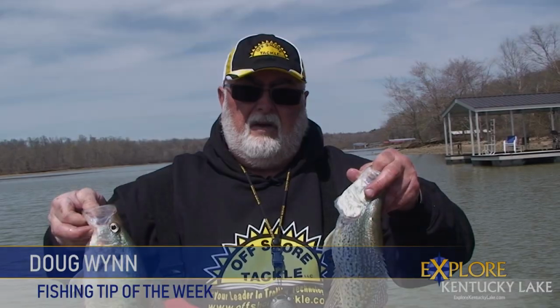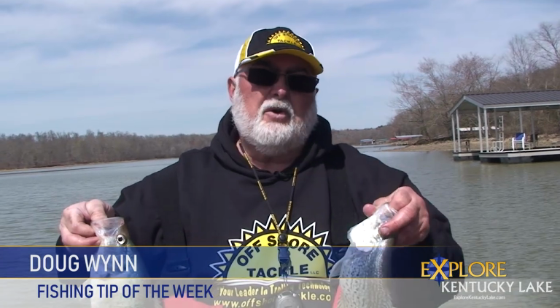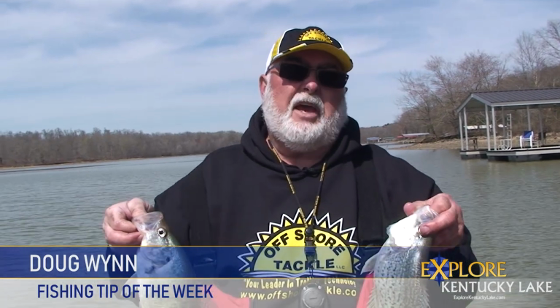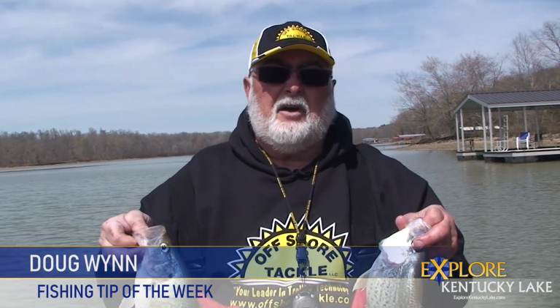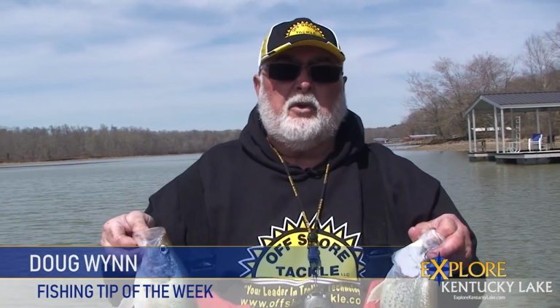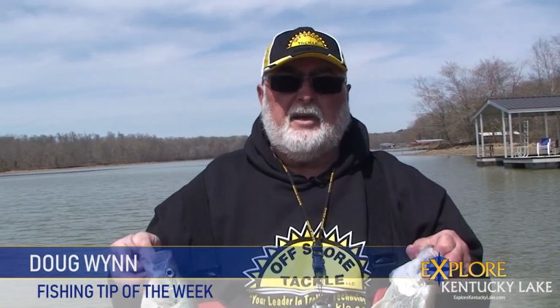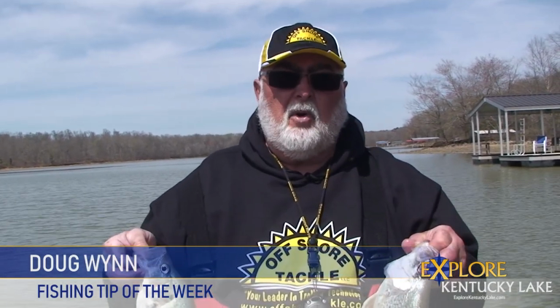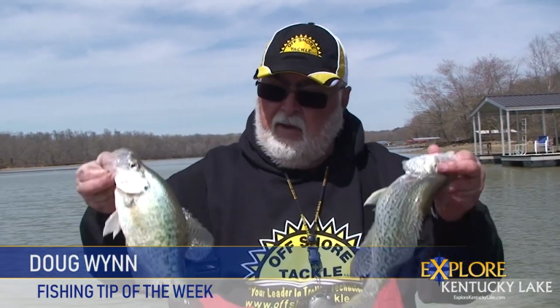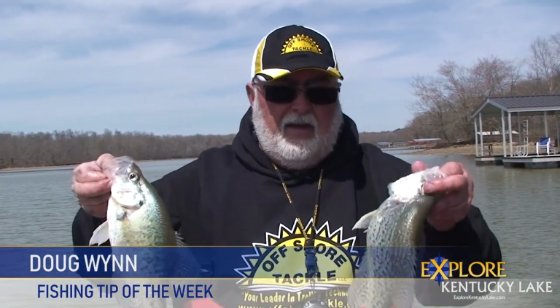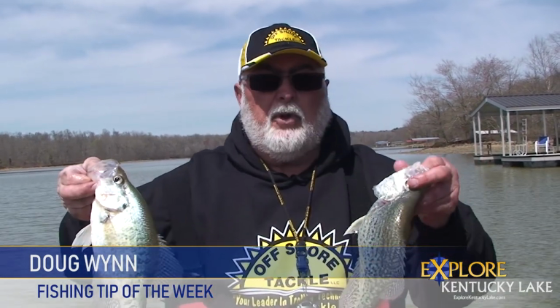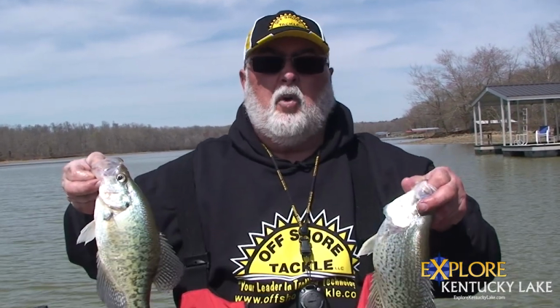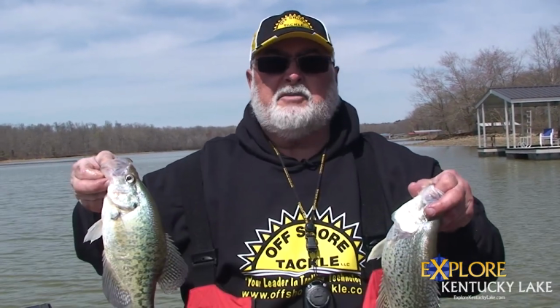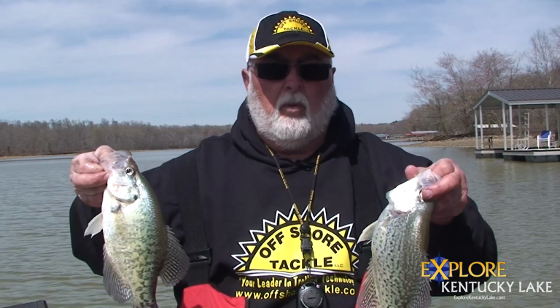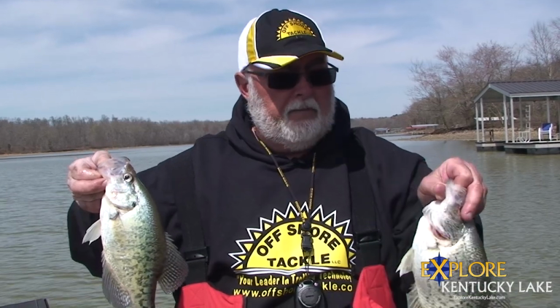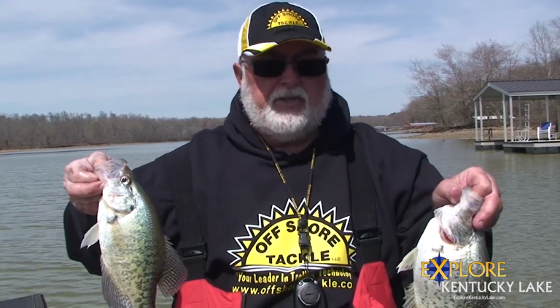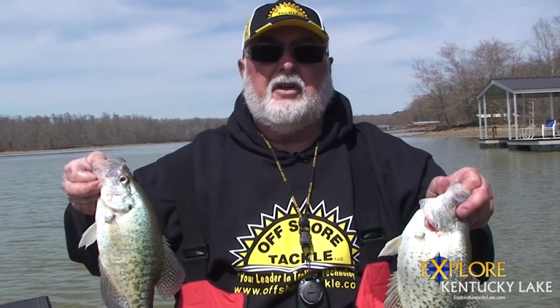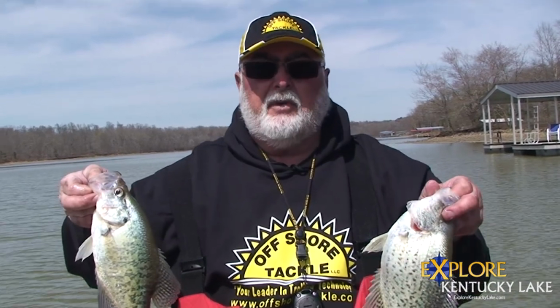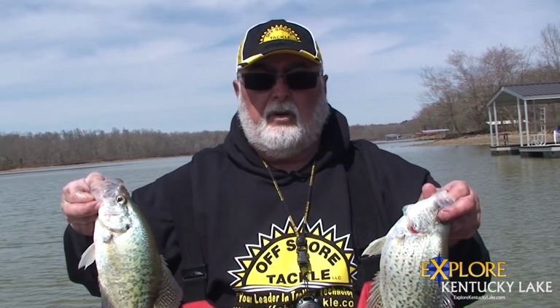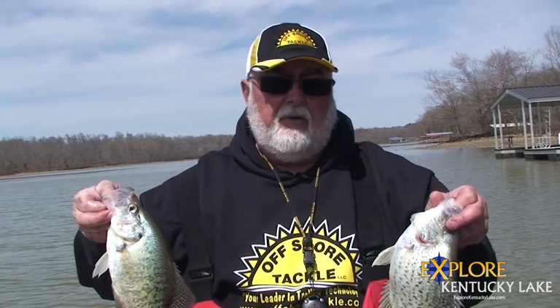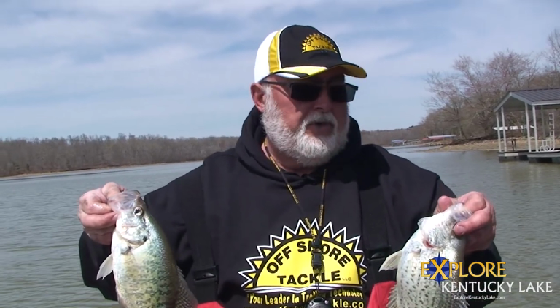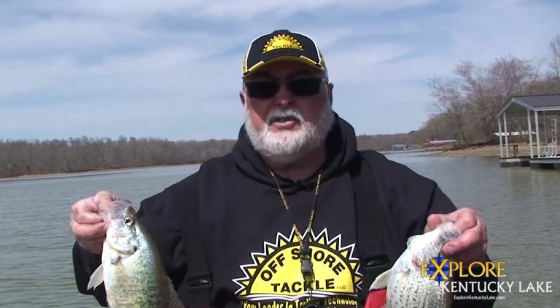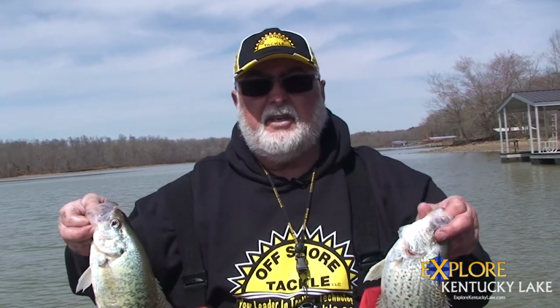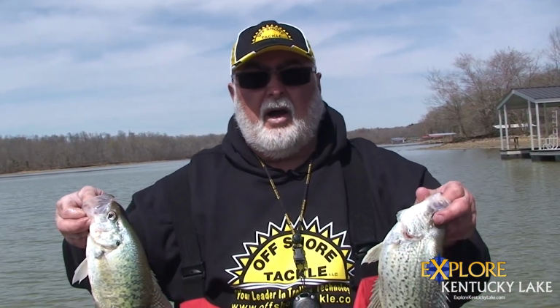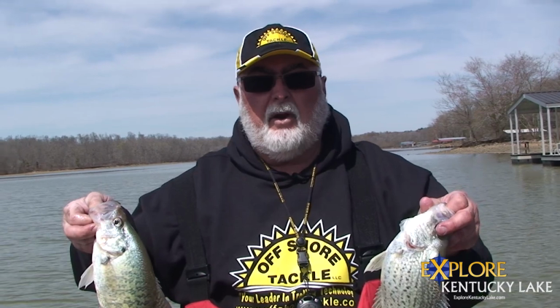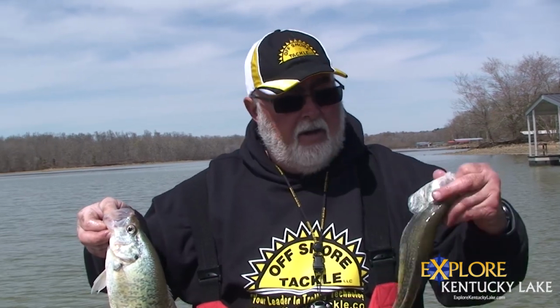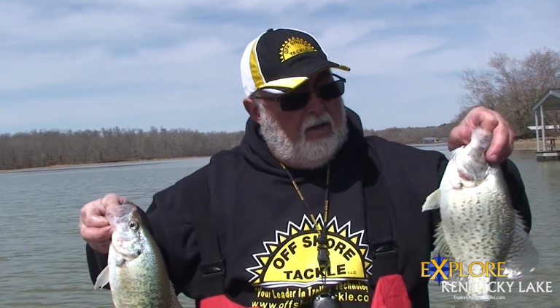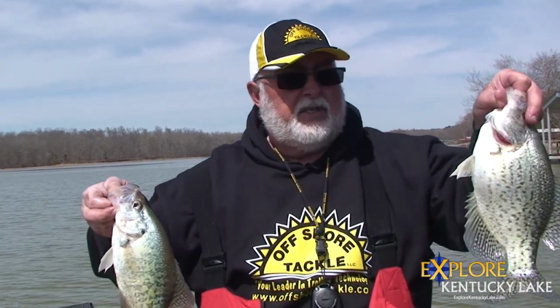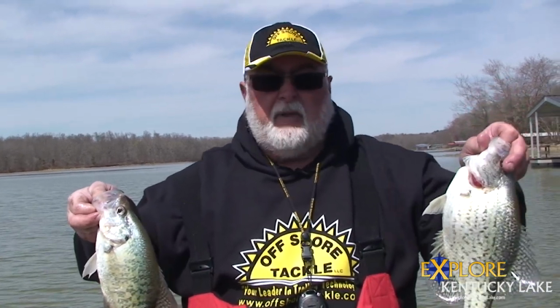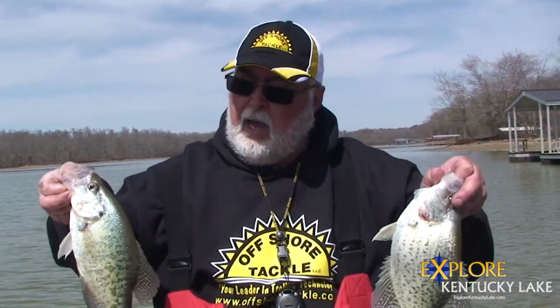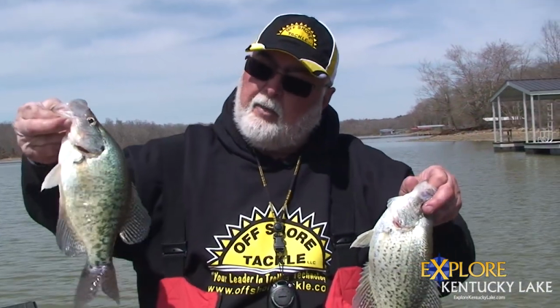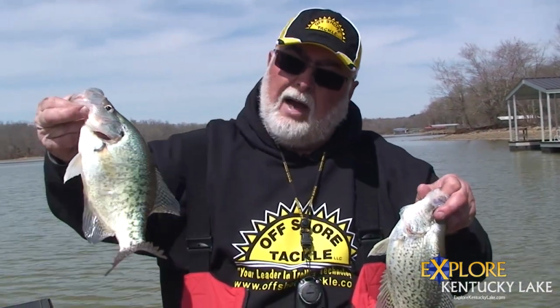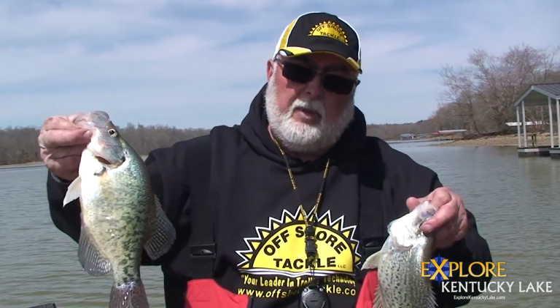Hey folks, this is Captain Doug Wynn with Crappie Gills and More. Had a pretty good morning this morning. I wanted to show you the difference — we have two different species of crappie in our area. This is a black crappie and a white crappie.